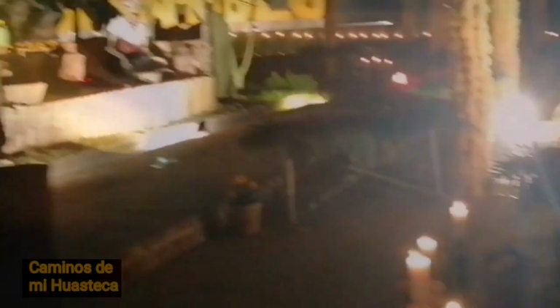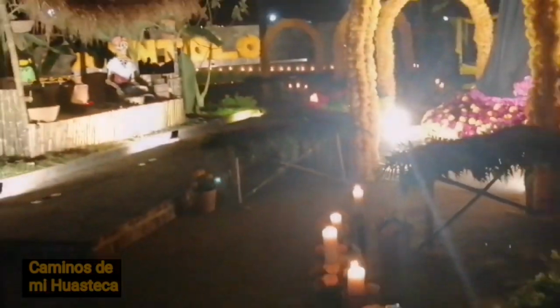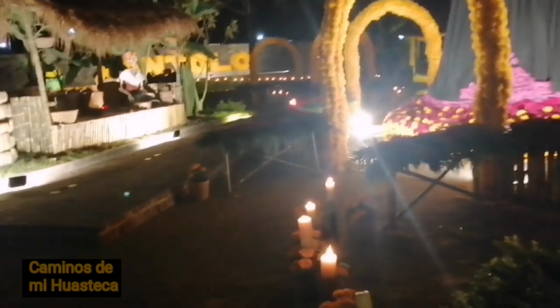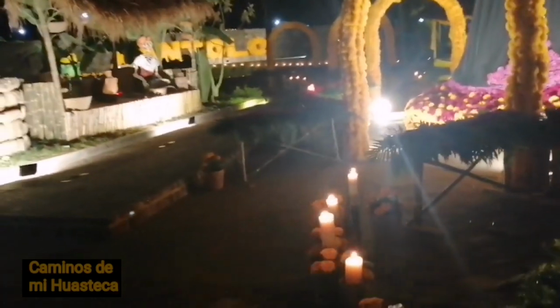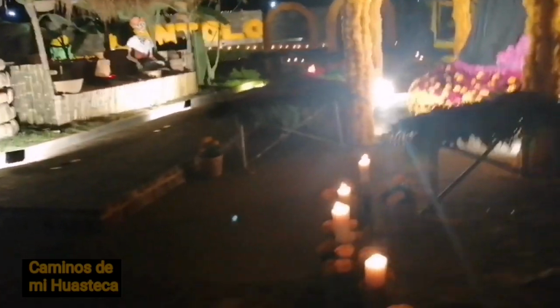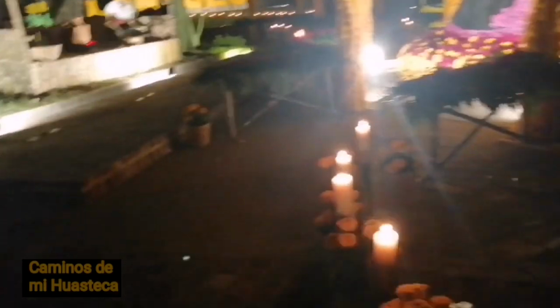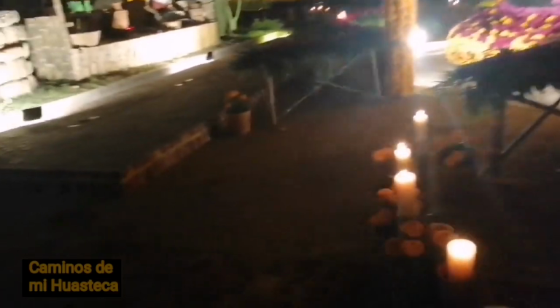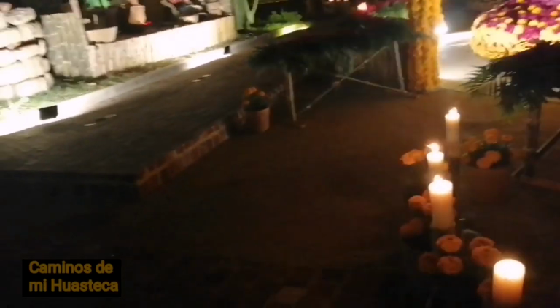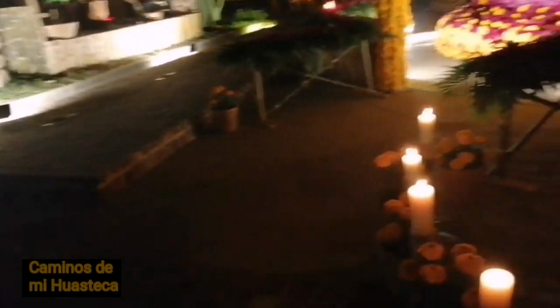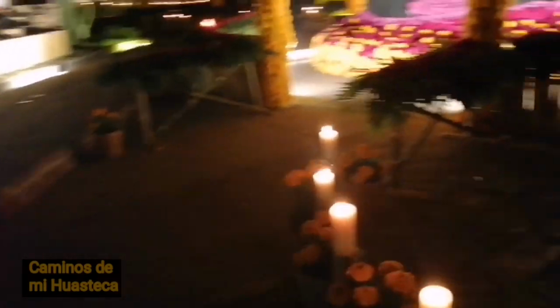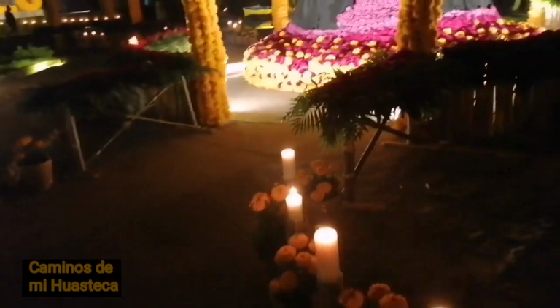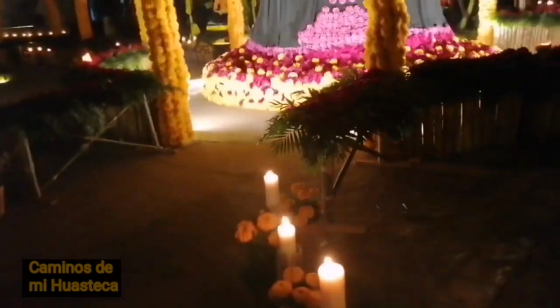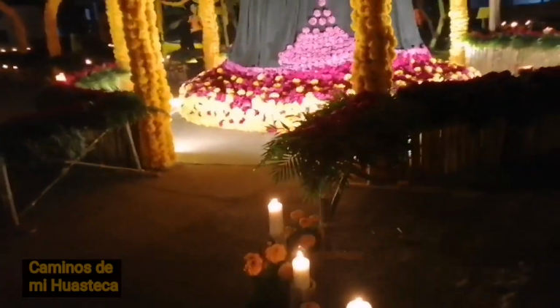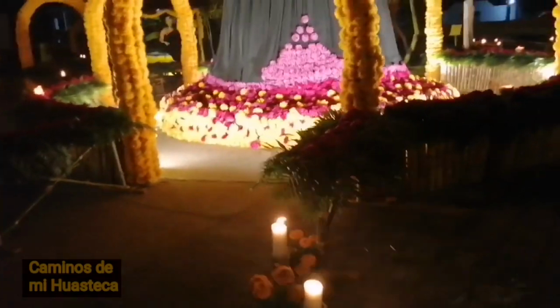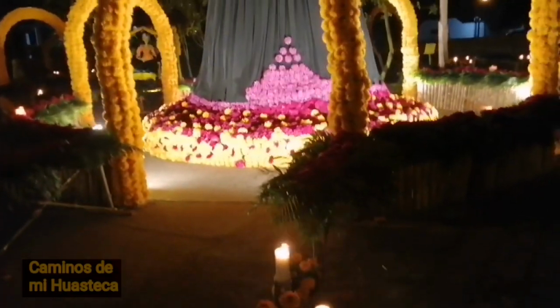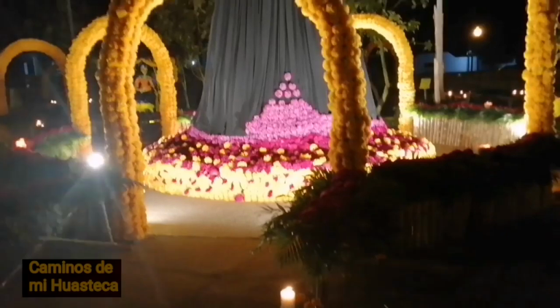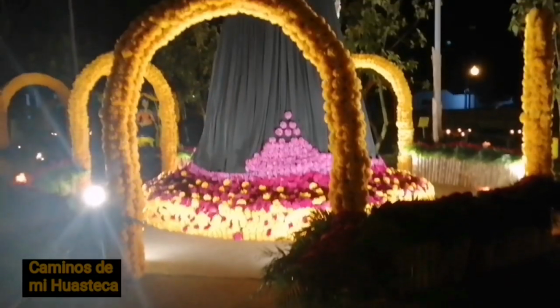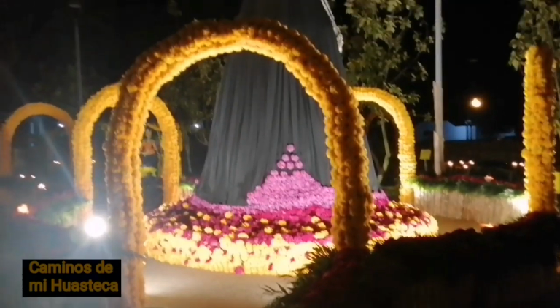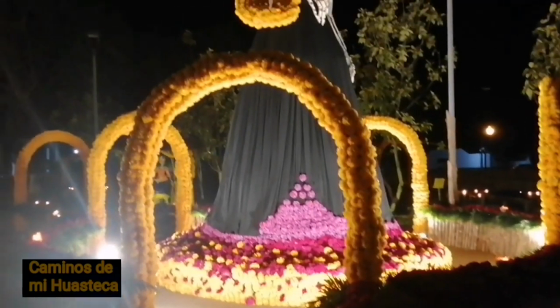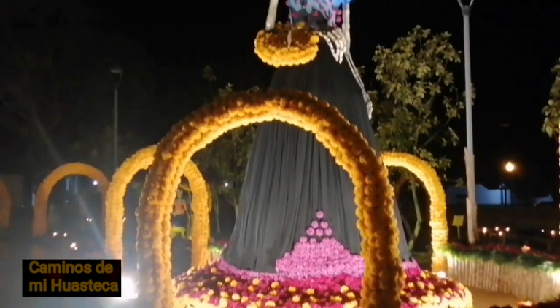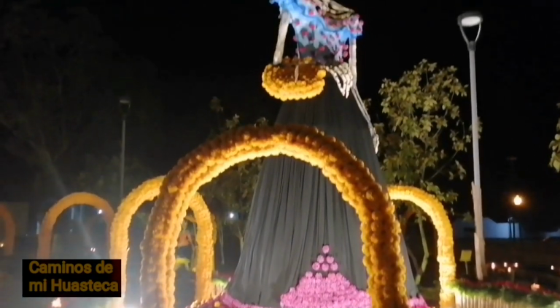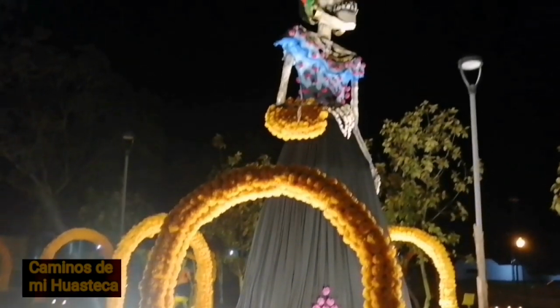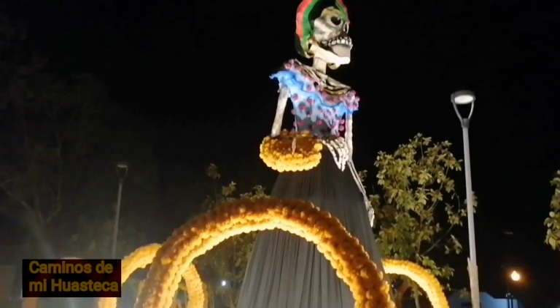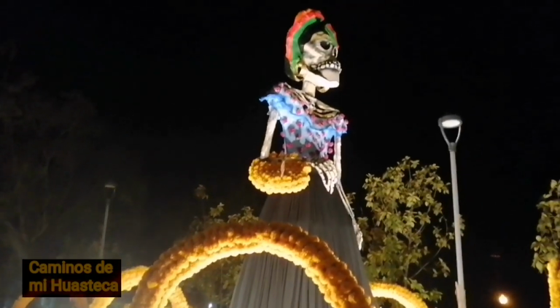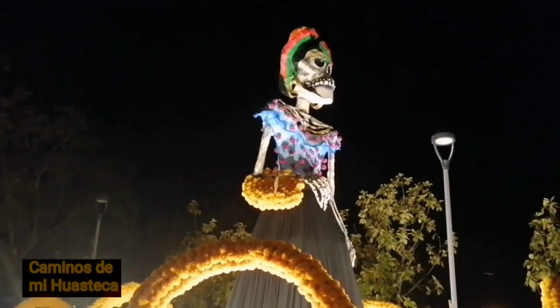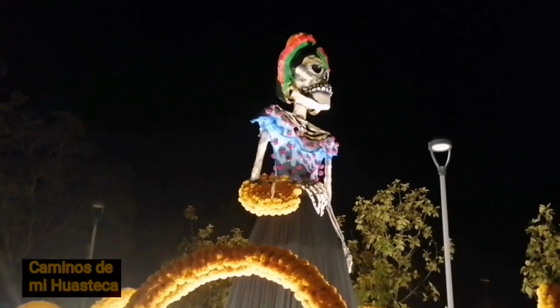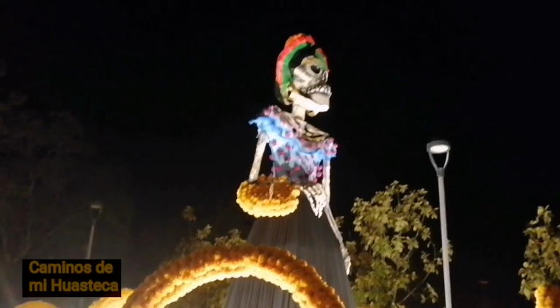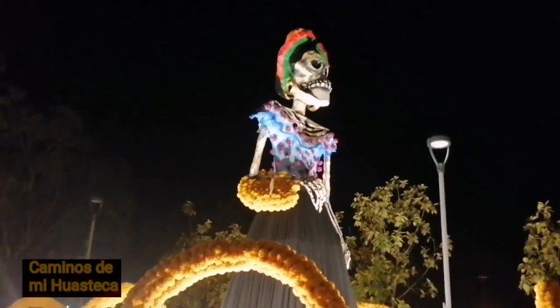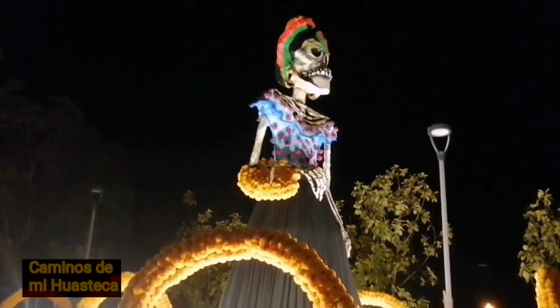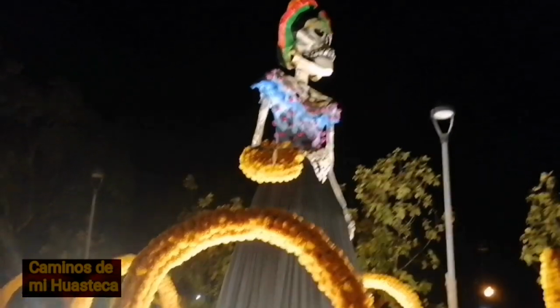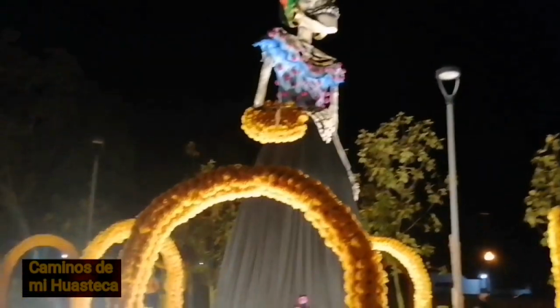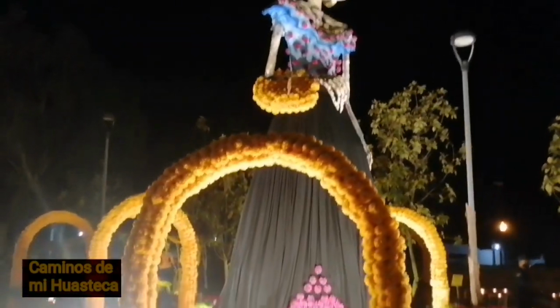Y aquí tenemos la Catrina, la monumental — la monumental Catrina, miren ustedes. Esta es la Catrina monumental que tenemos aquí.